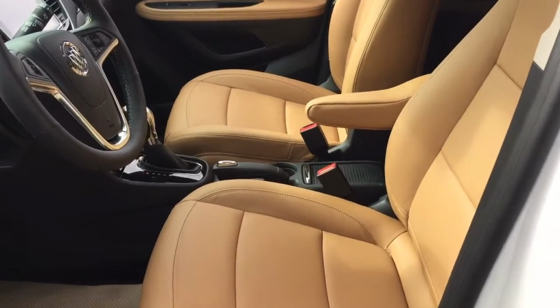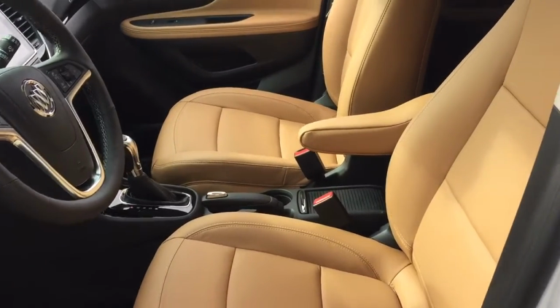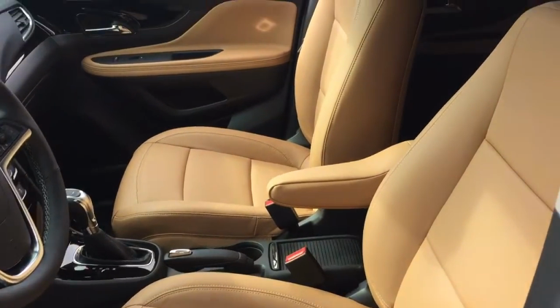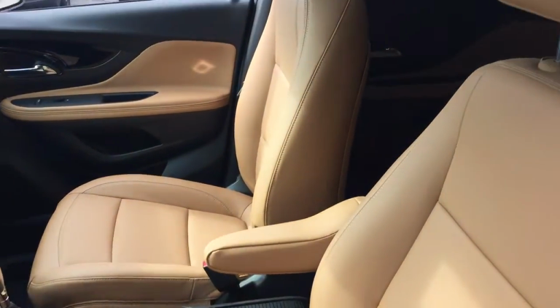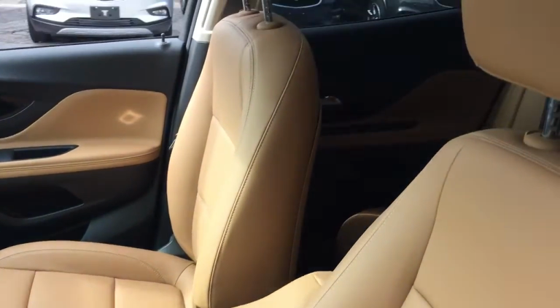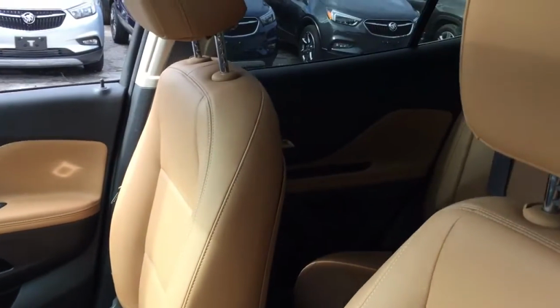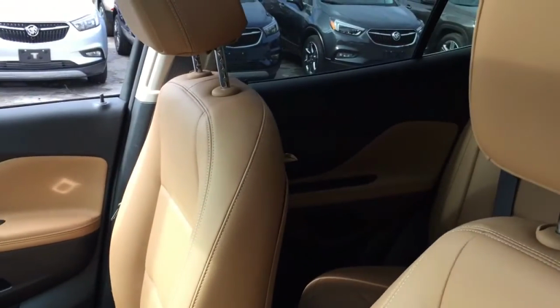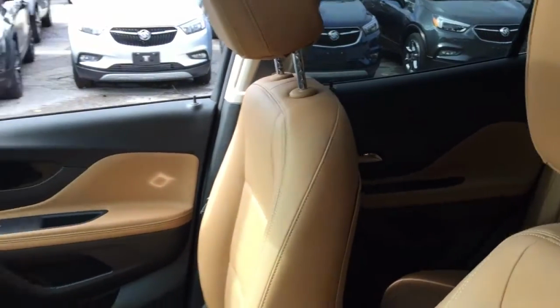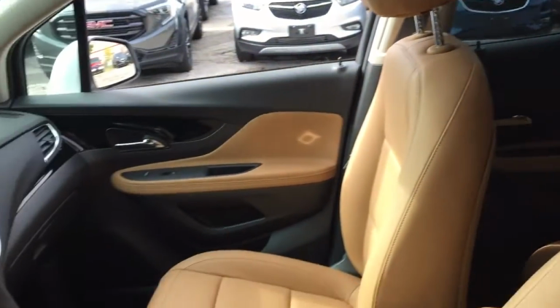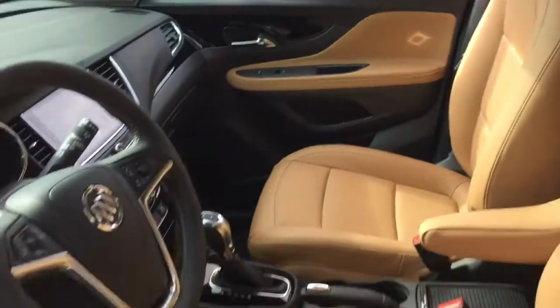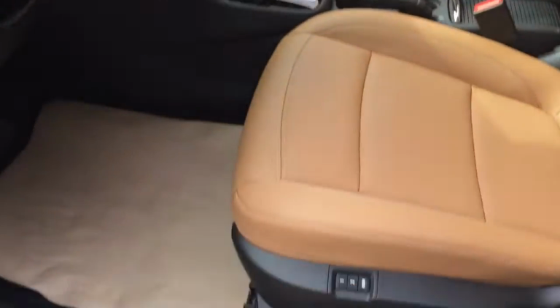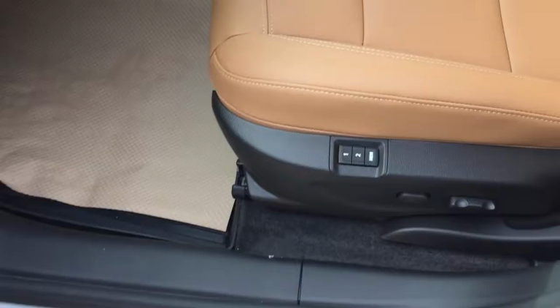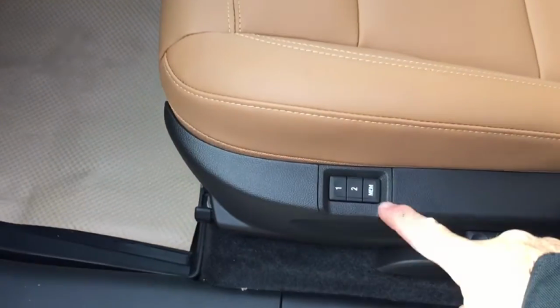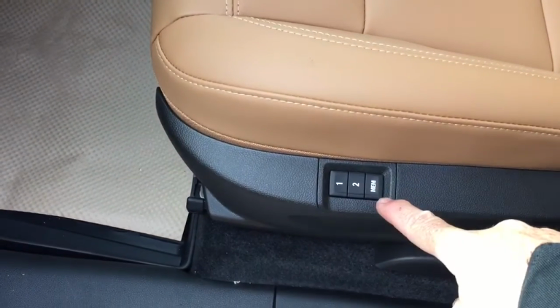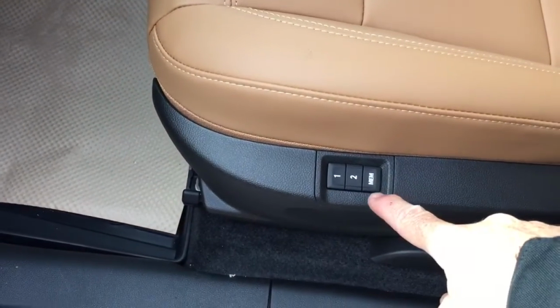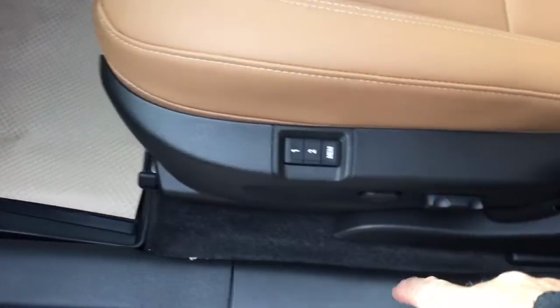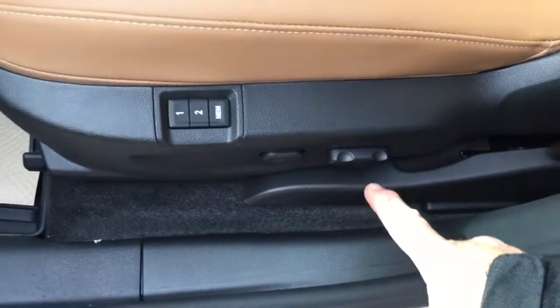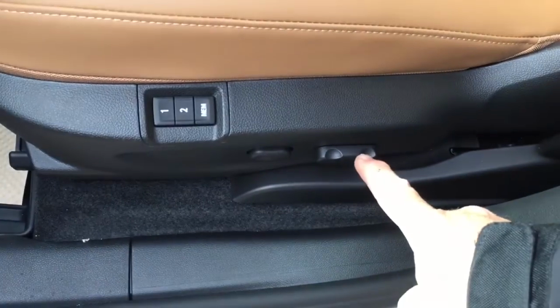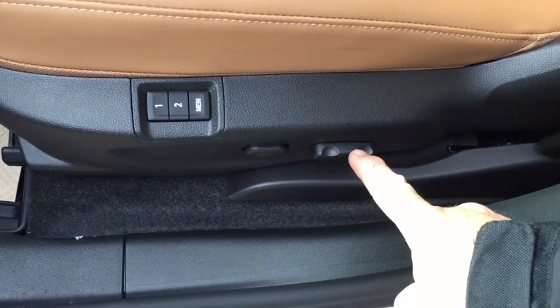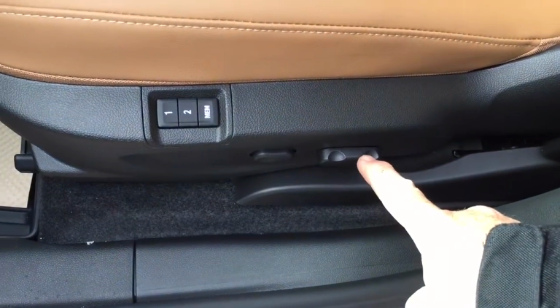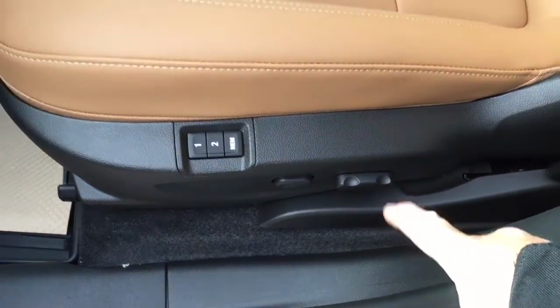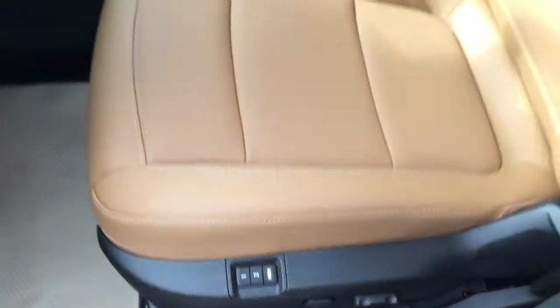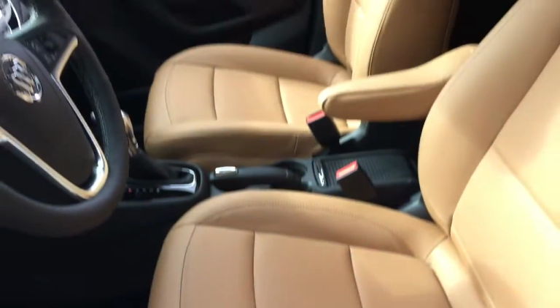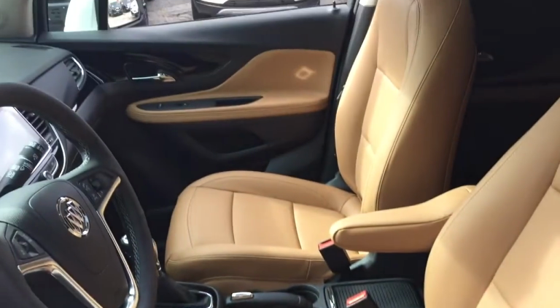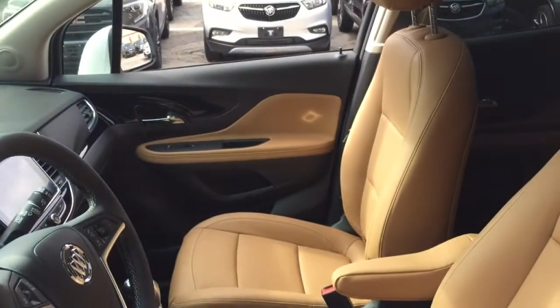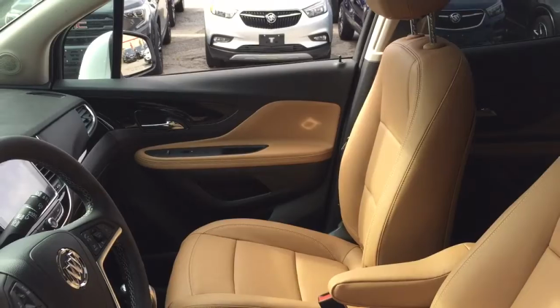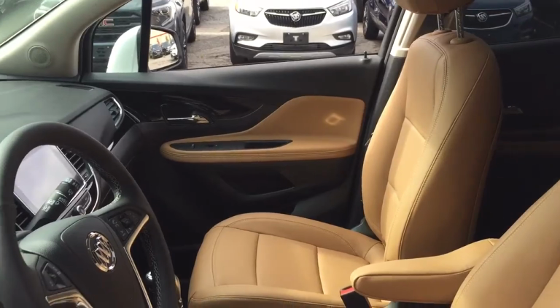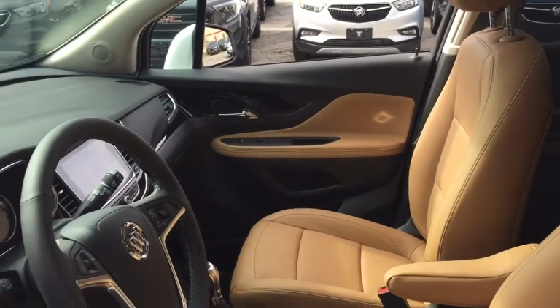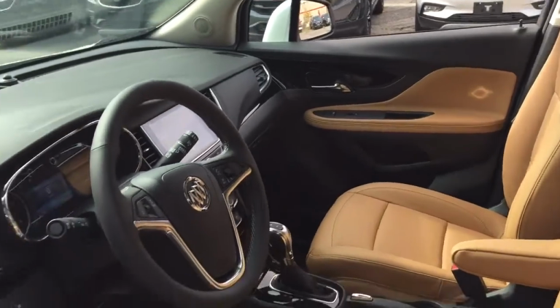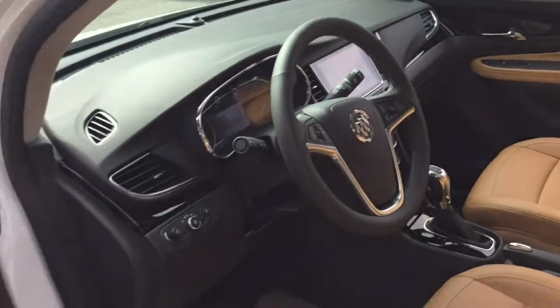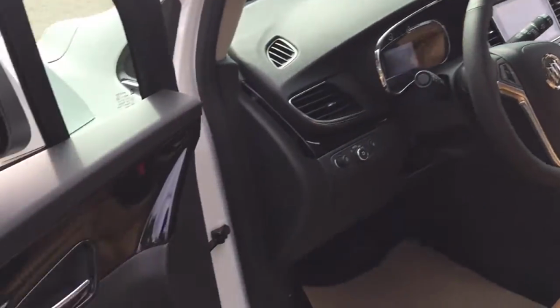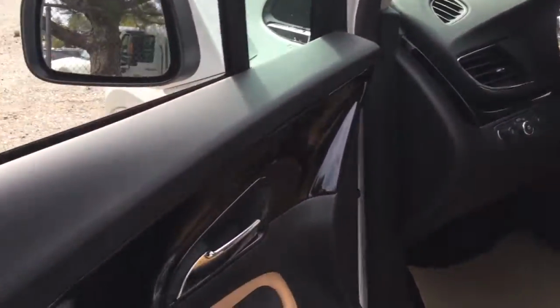You've got the saddle color leather upholstery here, memory seat and memory mirror with two presets, power driver adjustable seat with lumbar support, and also power passenger seats.